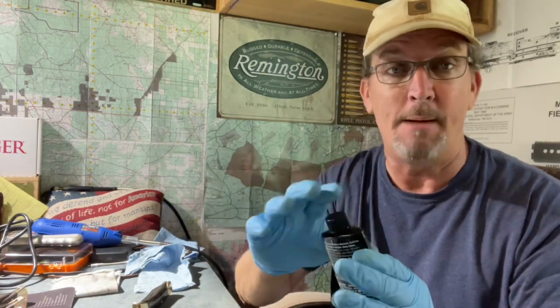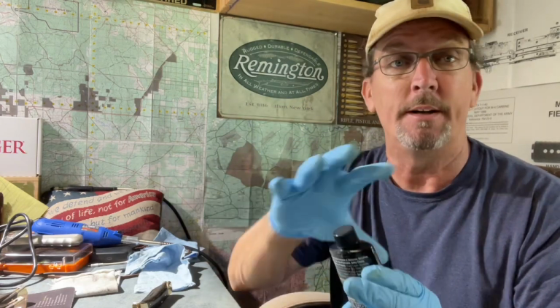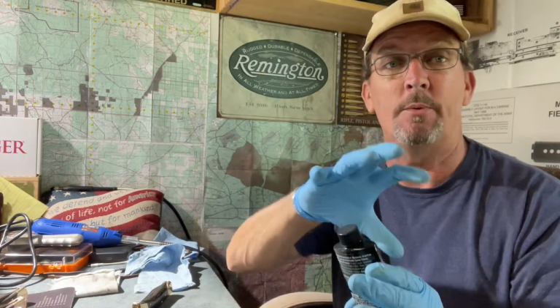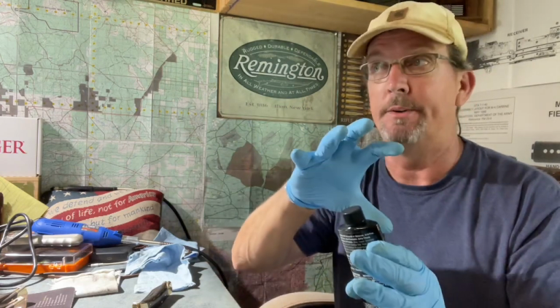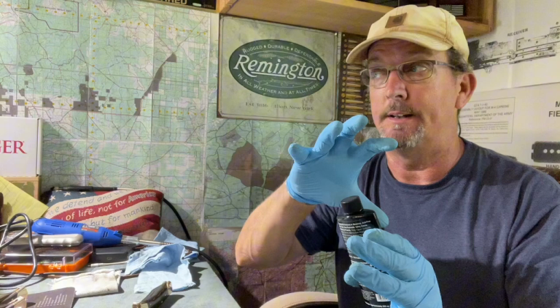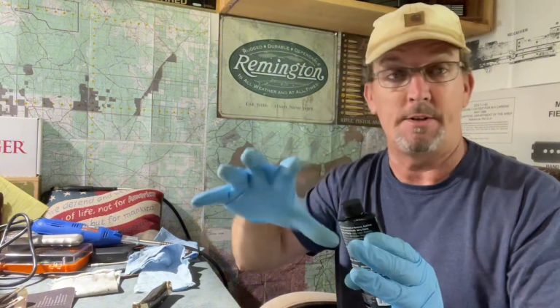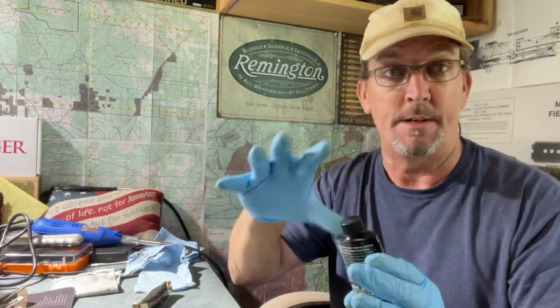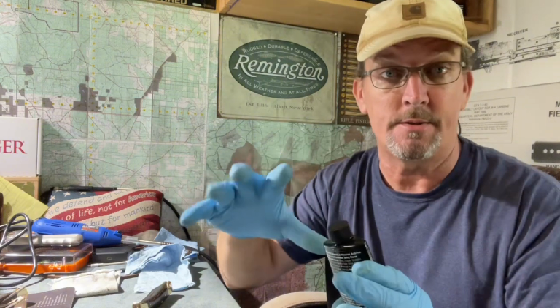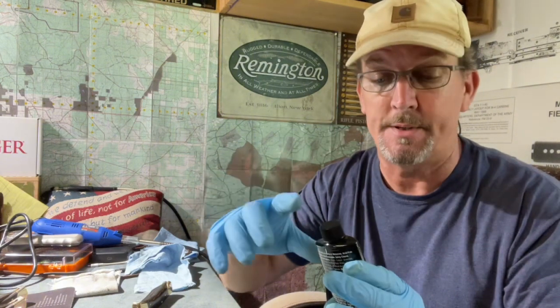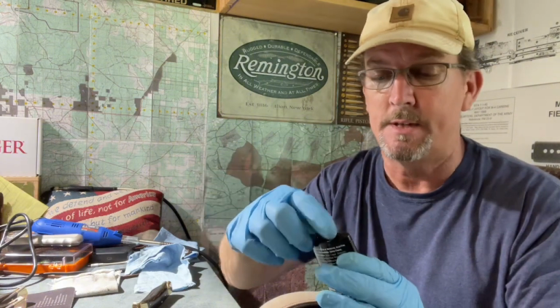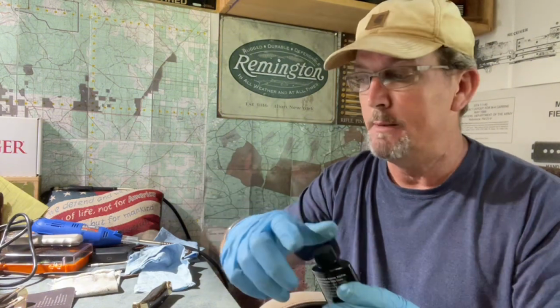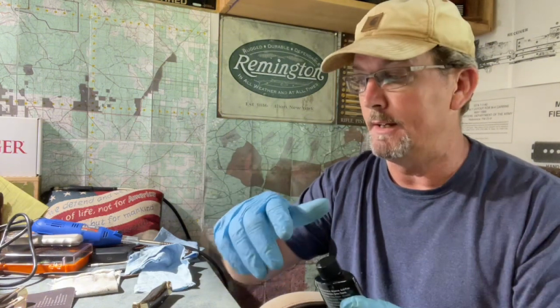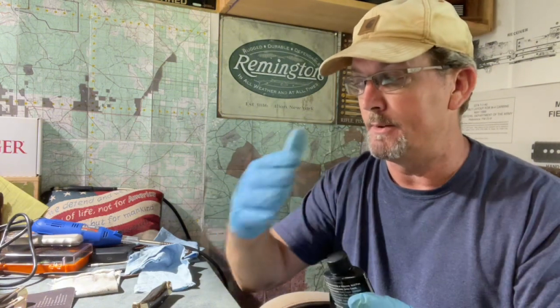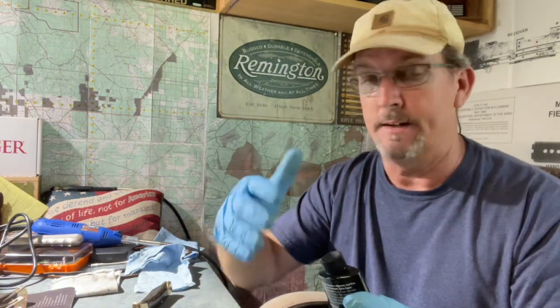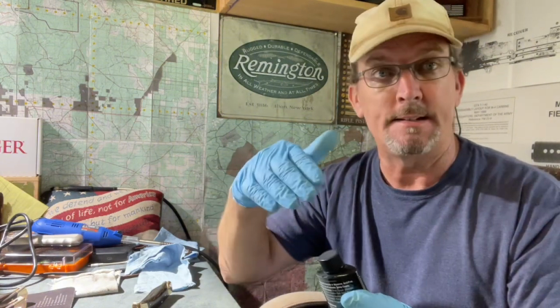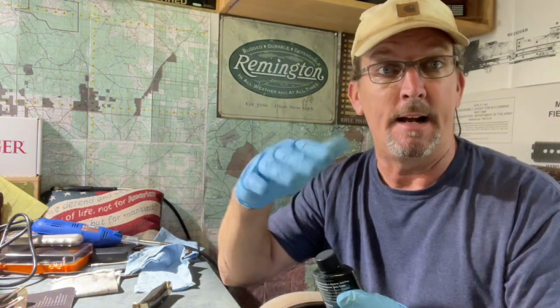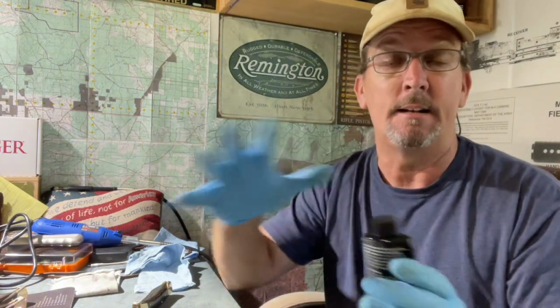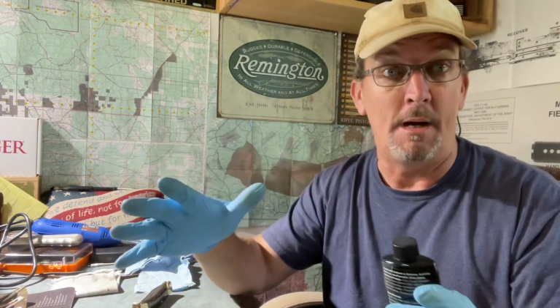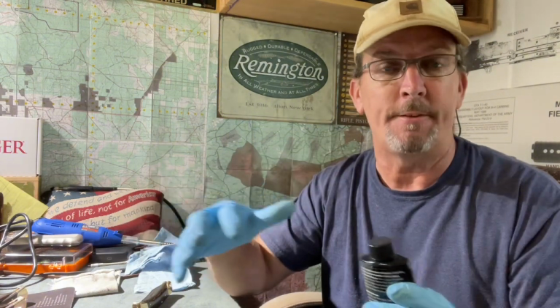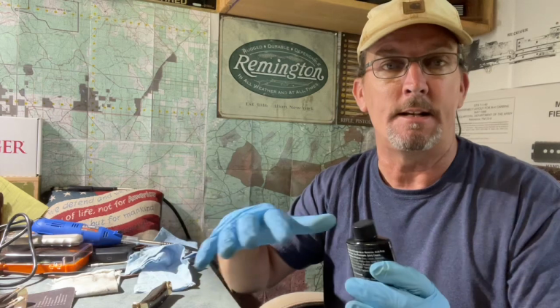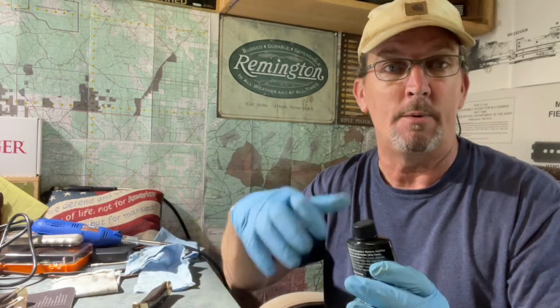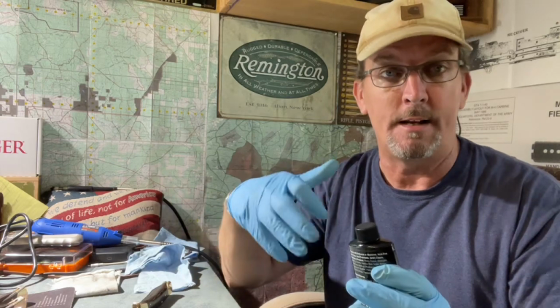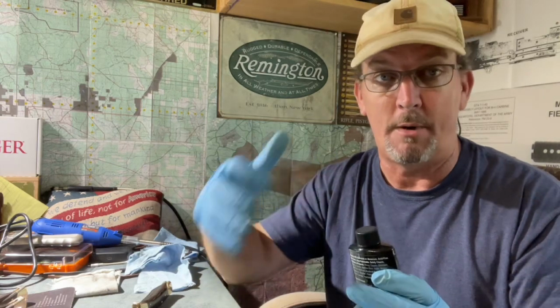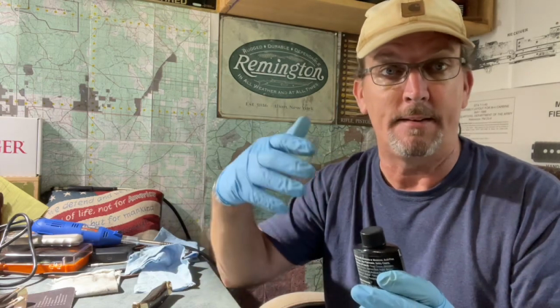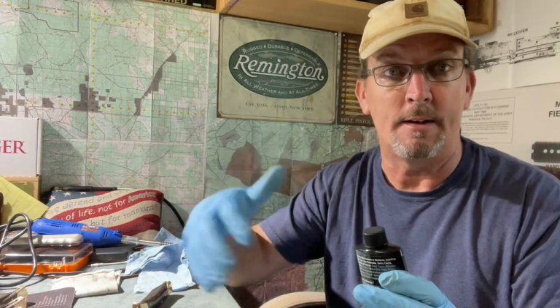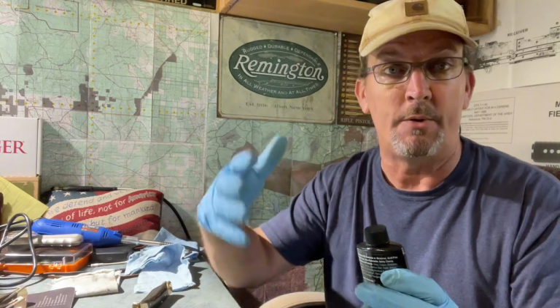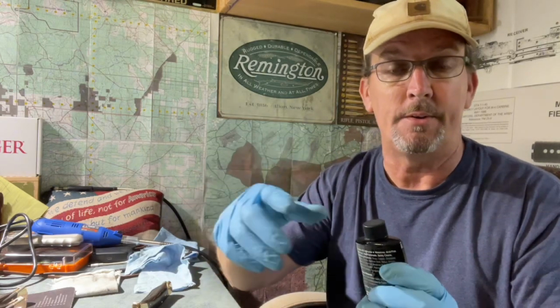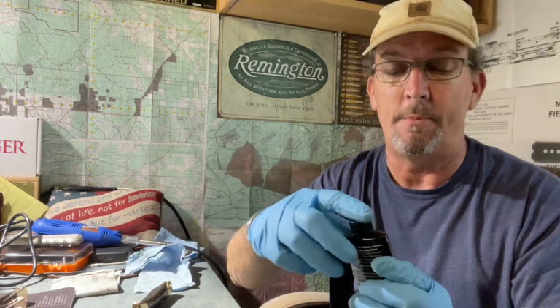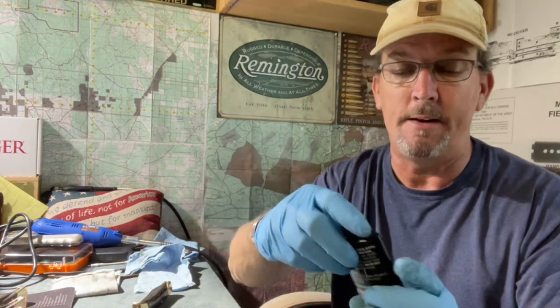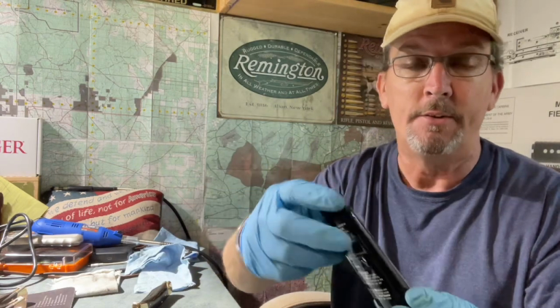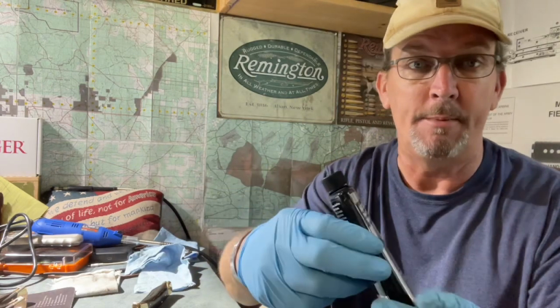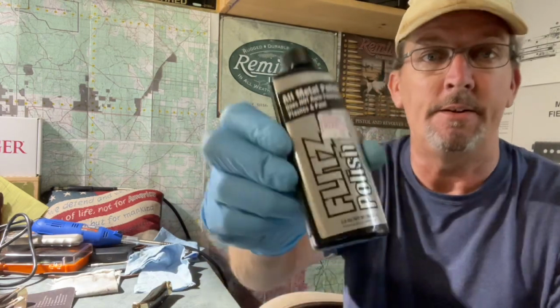I bought it because I wanted to do a polishing on my triggers, on my pistols, but I was sitting here today and I was like, I got a buck knife collection. I want to clean up the brass and the nickel bolsters and stuff on my knives. So let me try it on there.